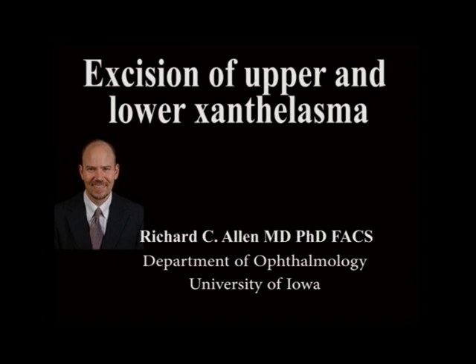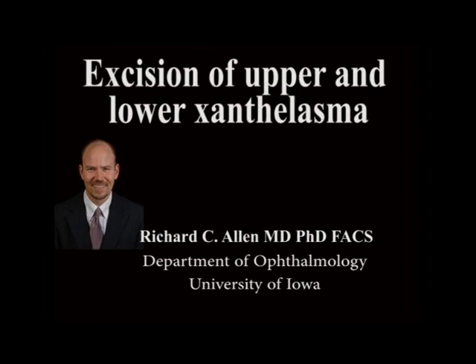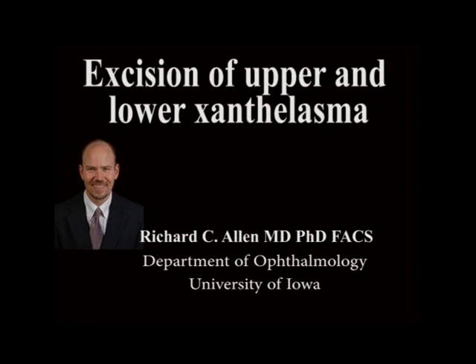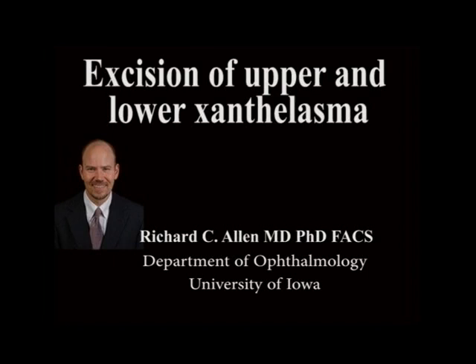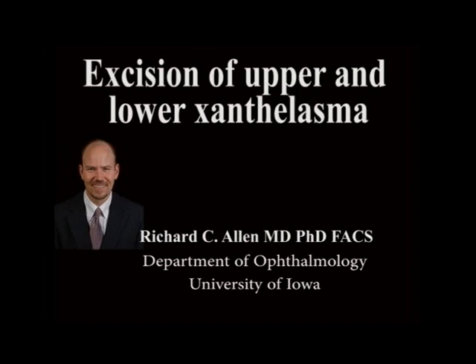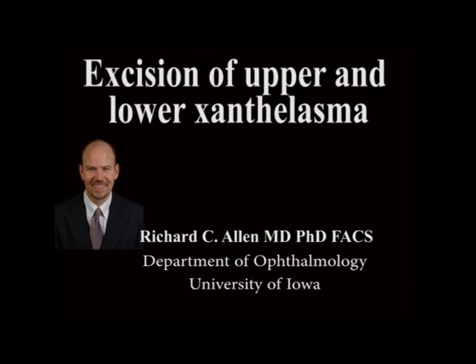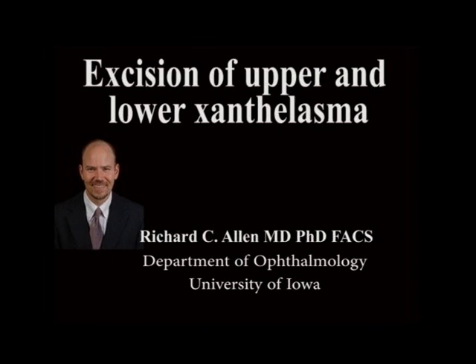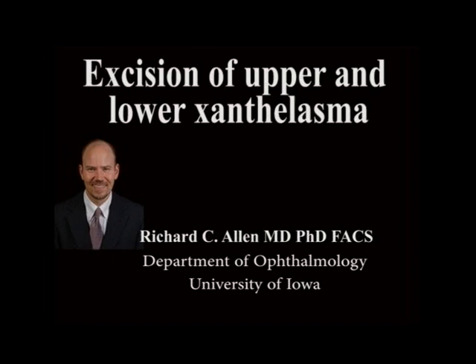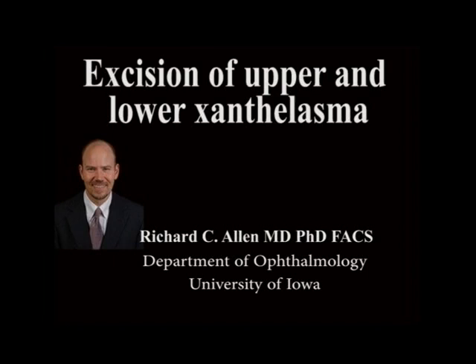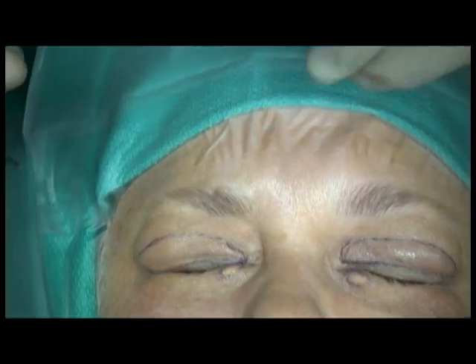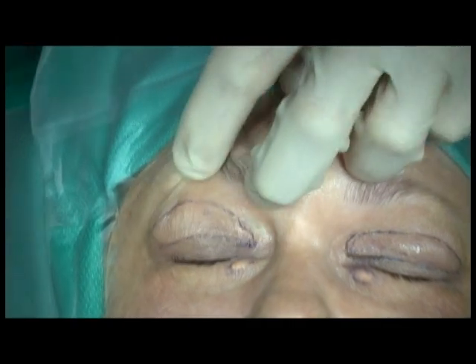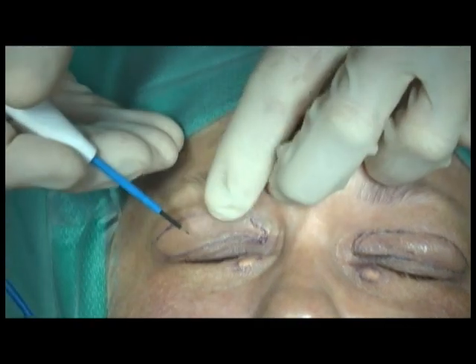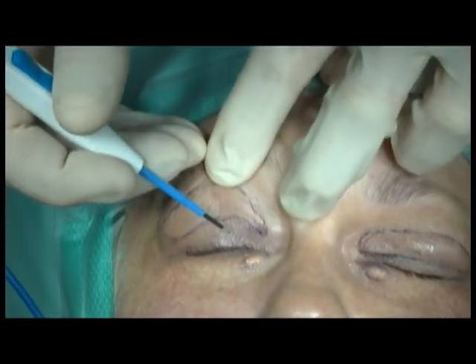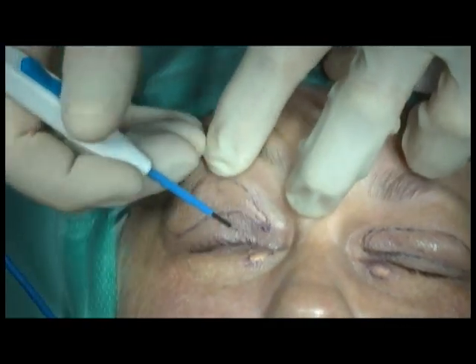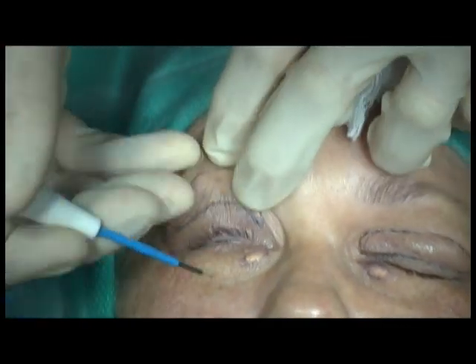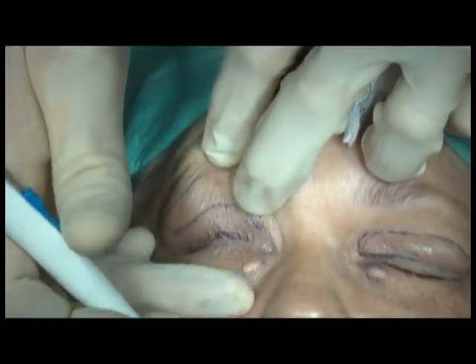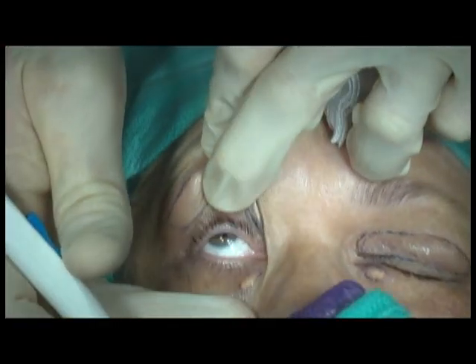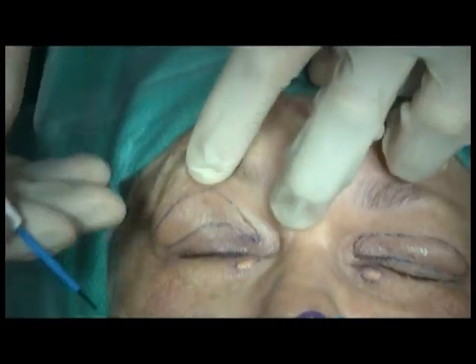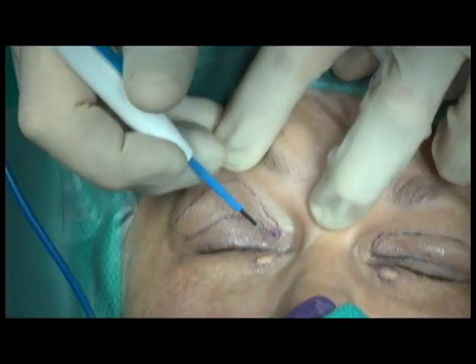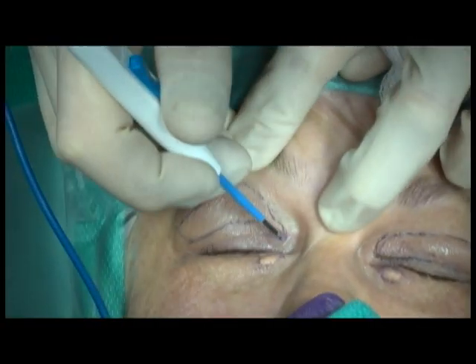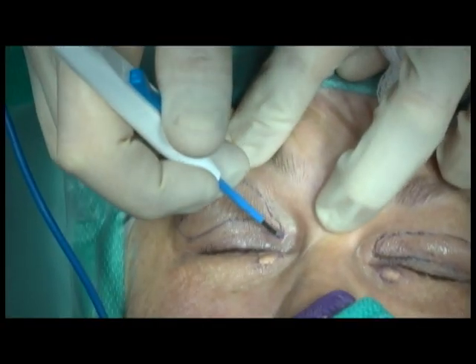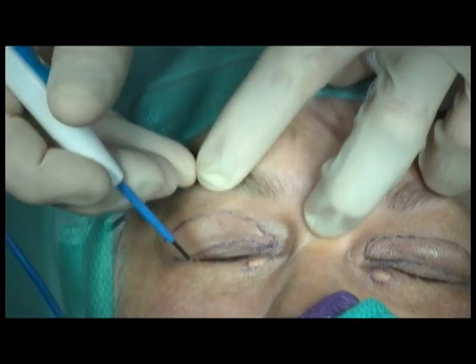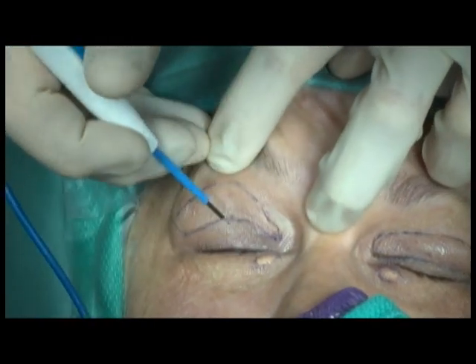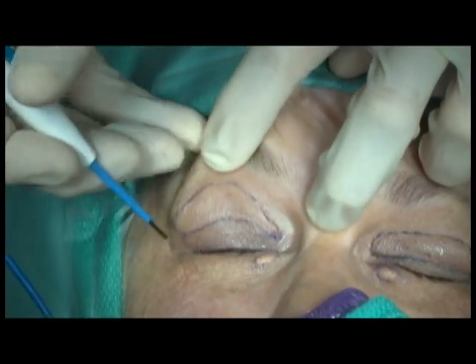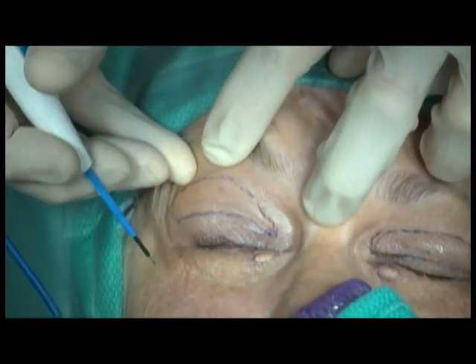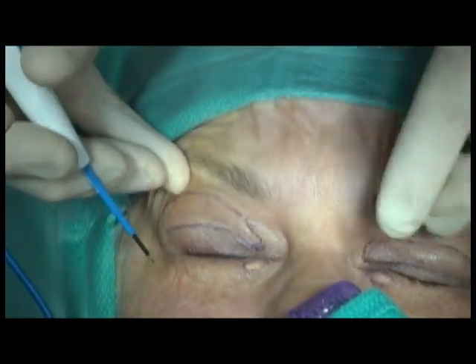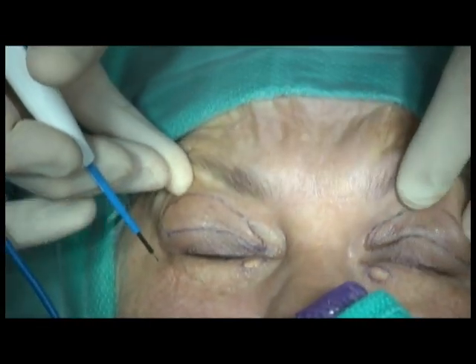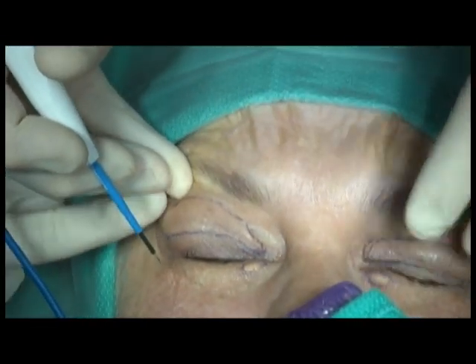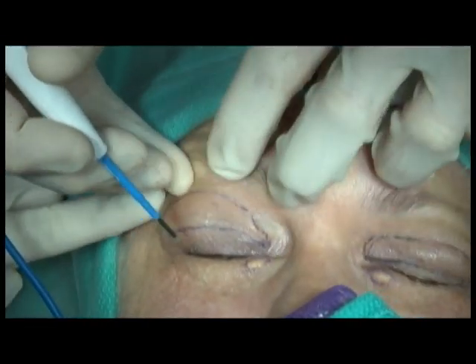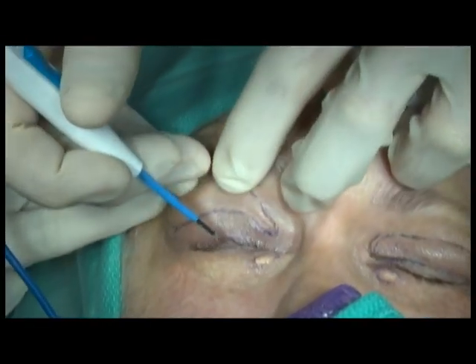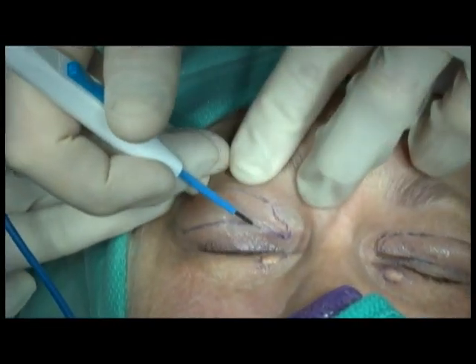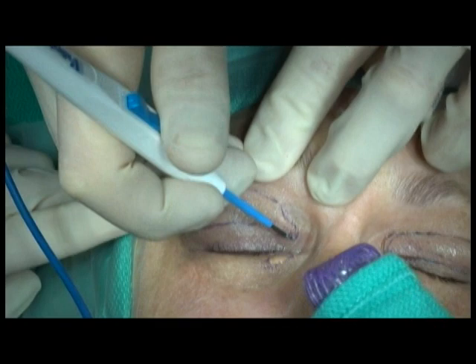This is Richard Allen at the University of Iowa. This video demonstrates excision of bilateral upper and lower eyelid xanthelasmas. In this case, the excision of the upper lid xanthelasmas will be incorporated into upper lid blepharoplasty incisions.